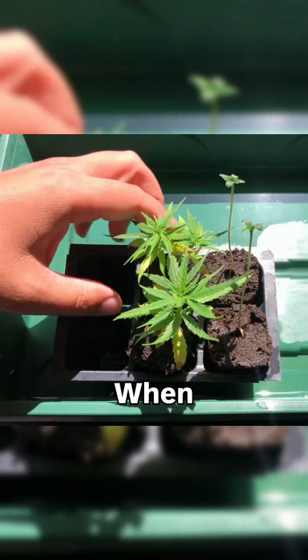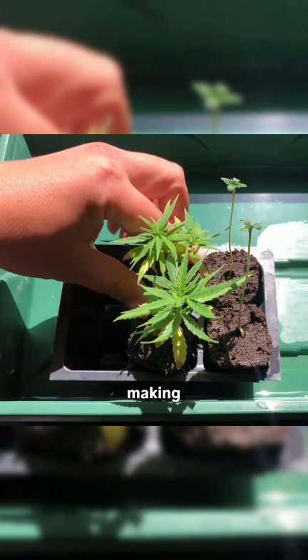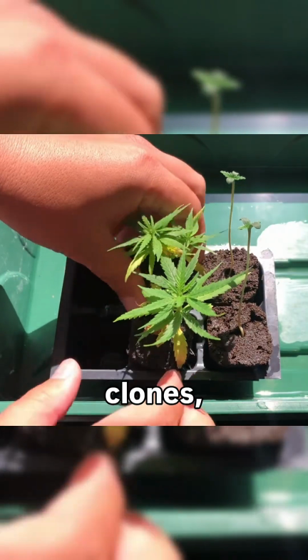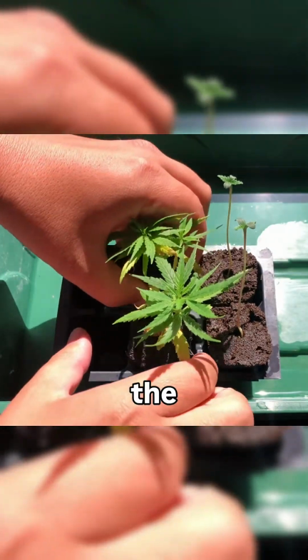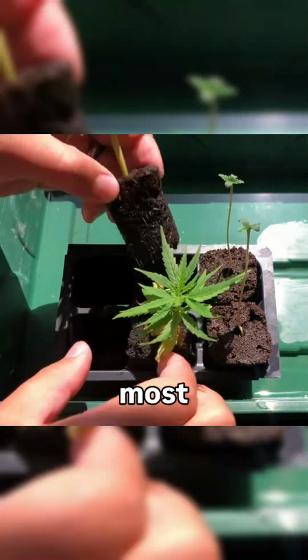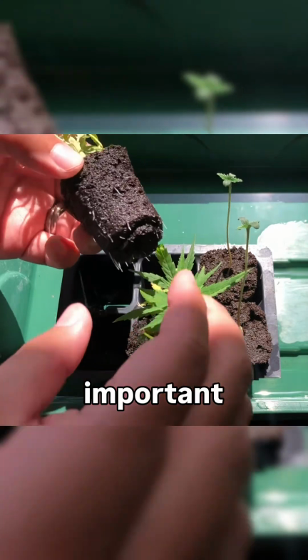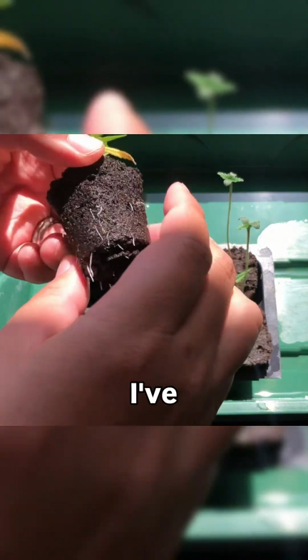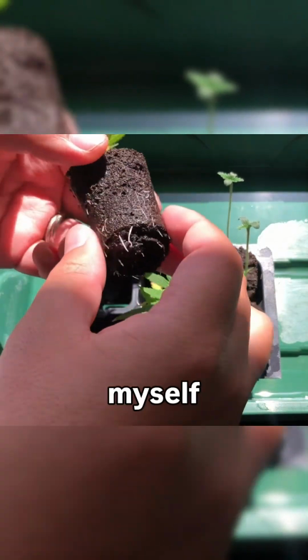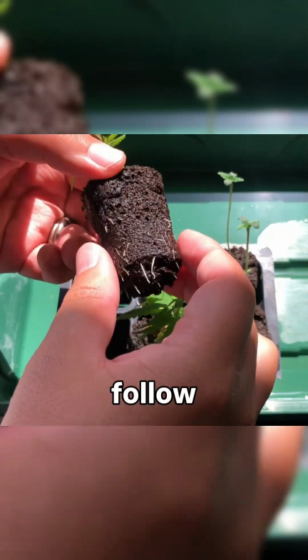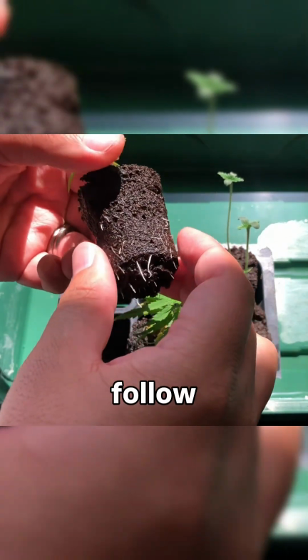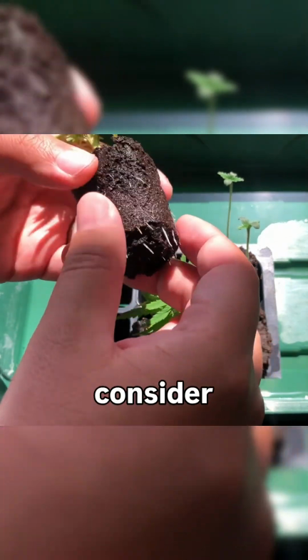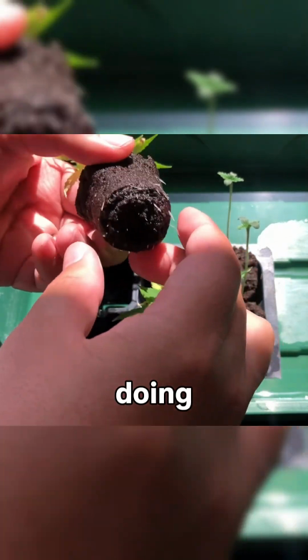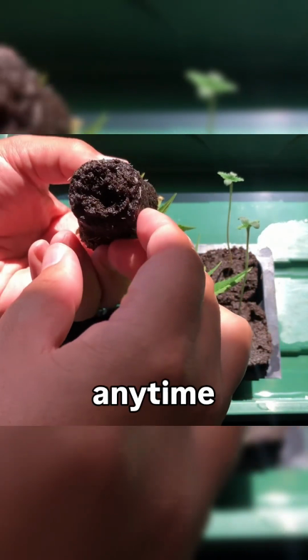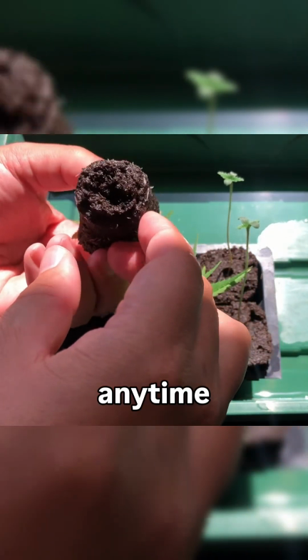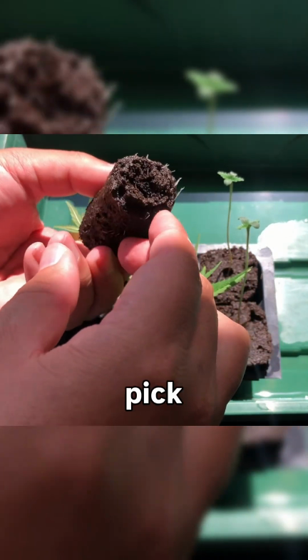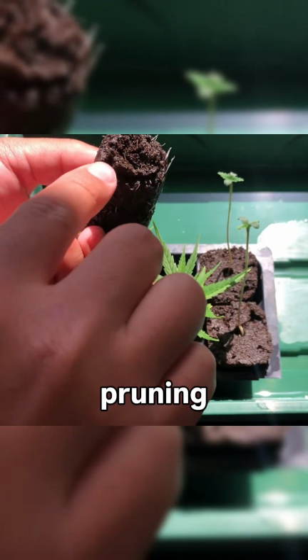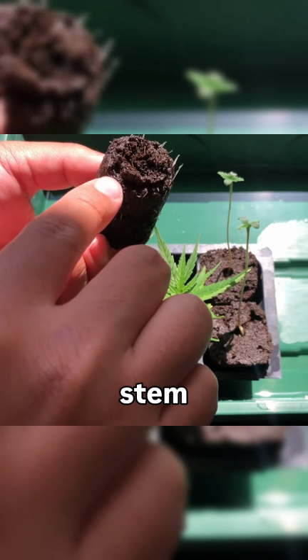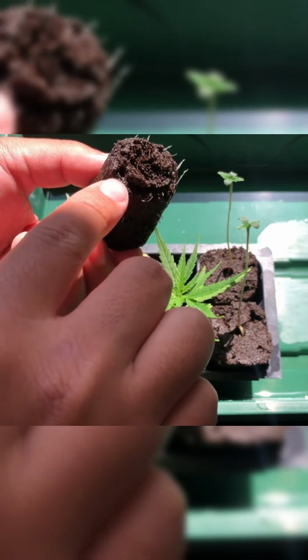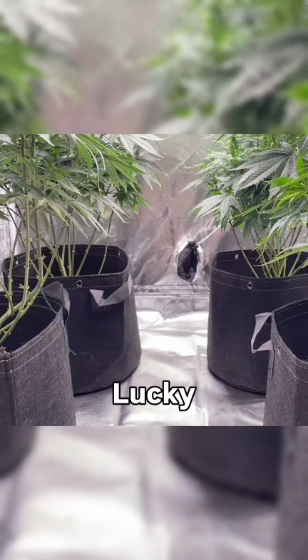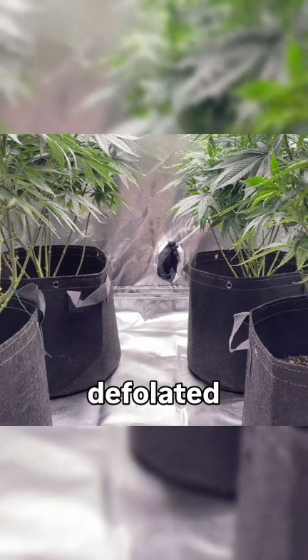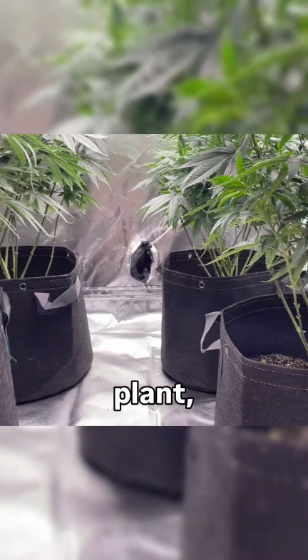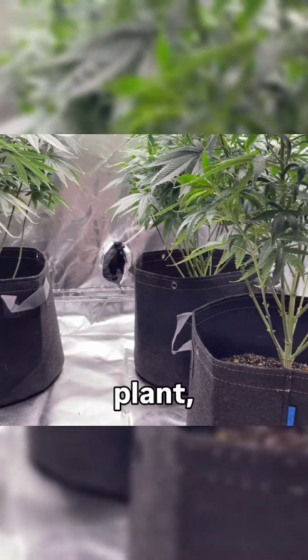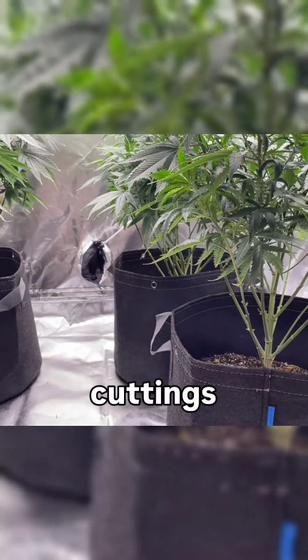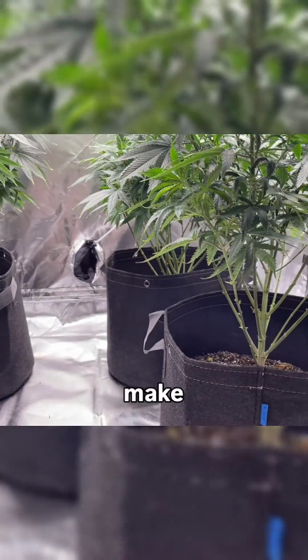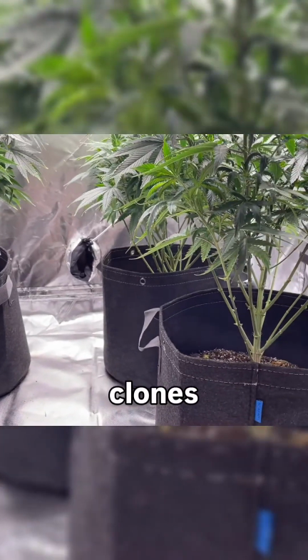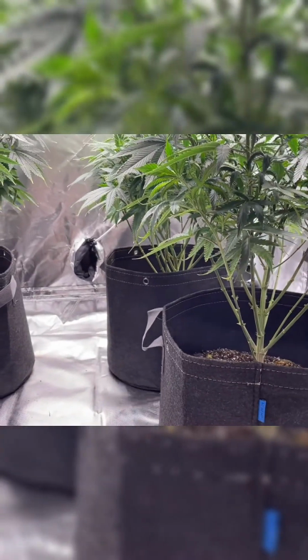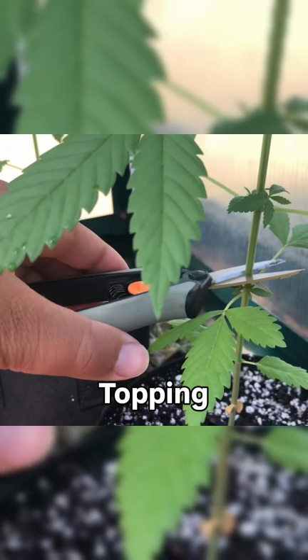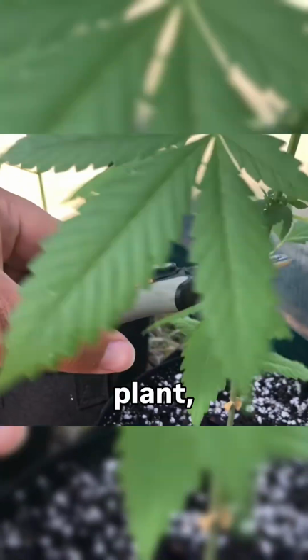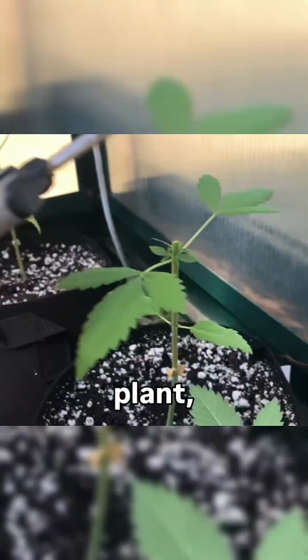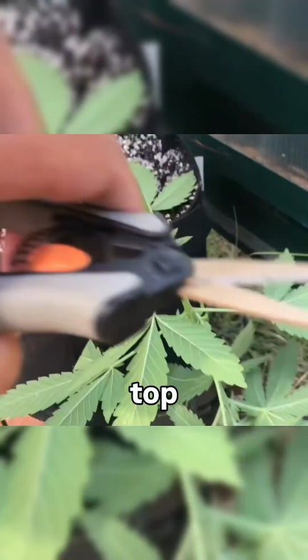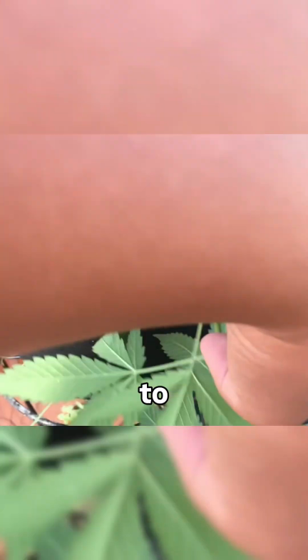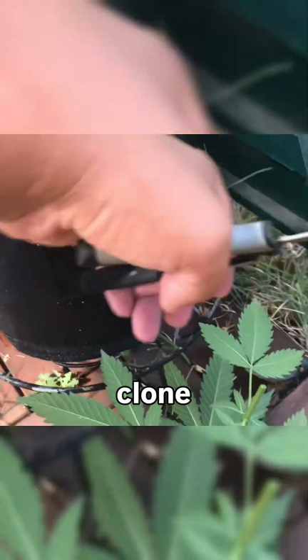When it comes to making clones, the most important lesson I've trained myself to follow is to consider doing it any time I pick up a pruning stem. Looking to defoliate a plant? Use the cuttings to make some clones. Topping a plant? Use the top stem to make a clone.